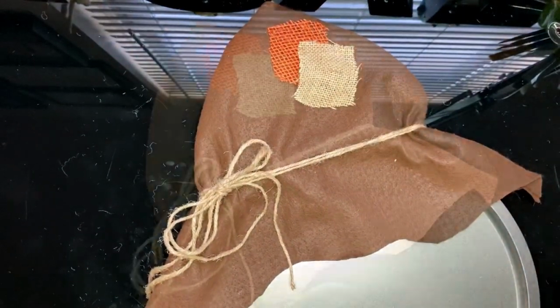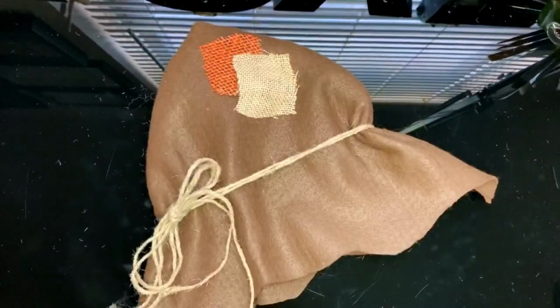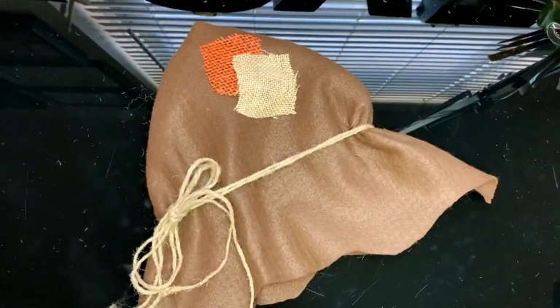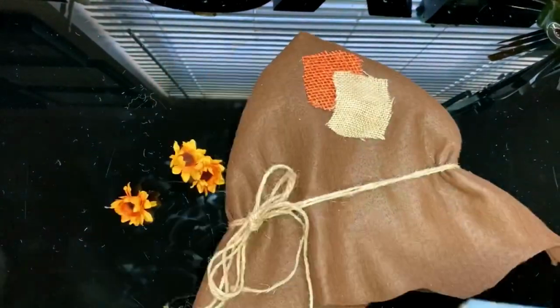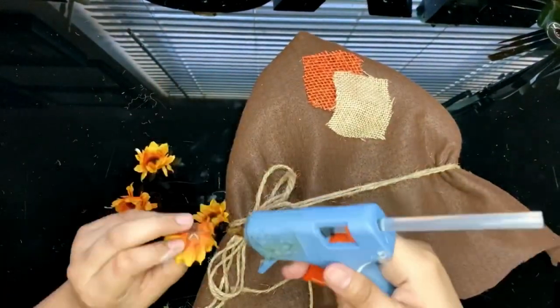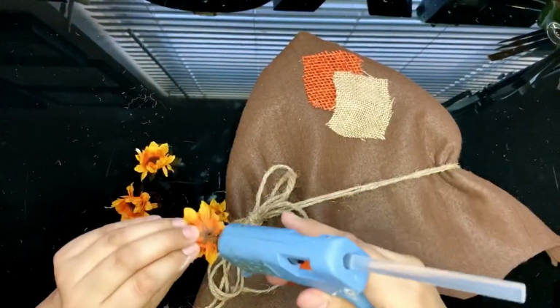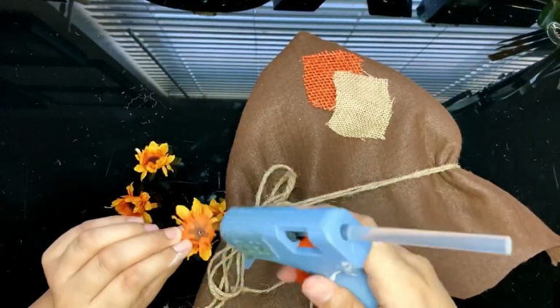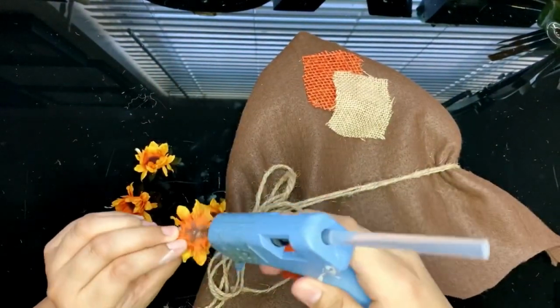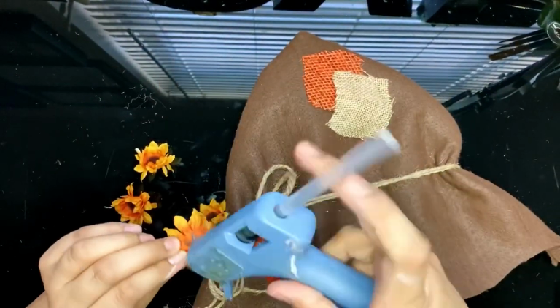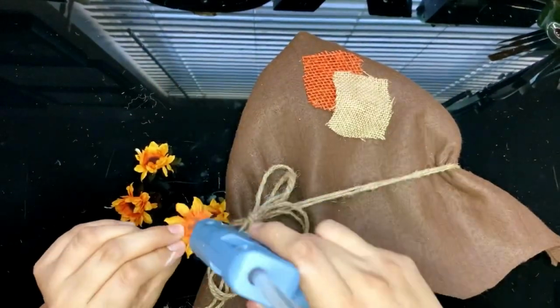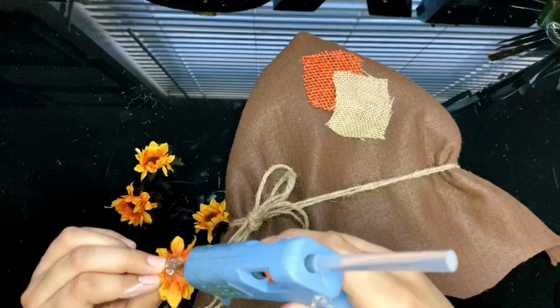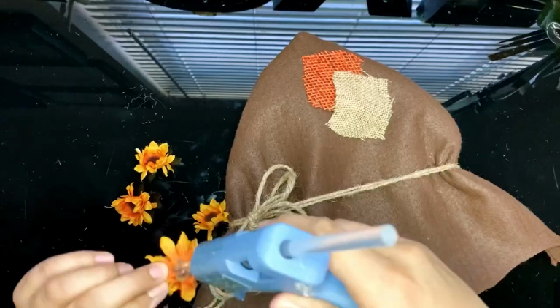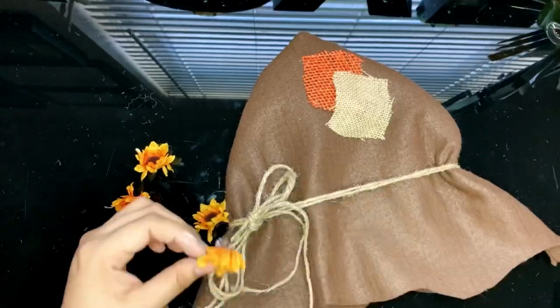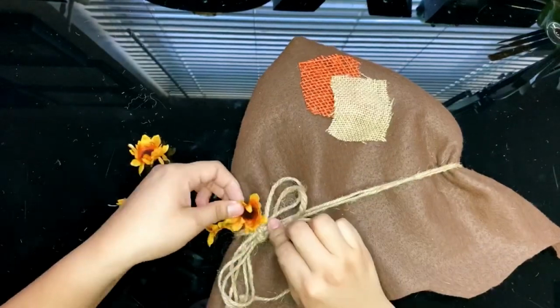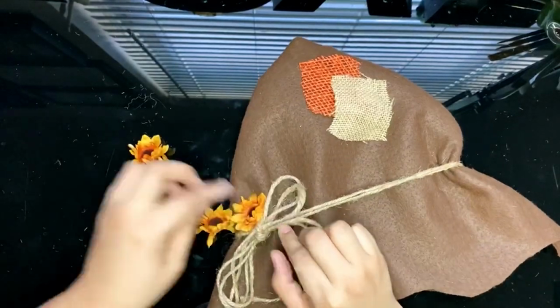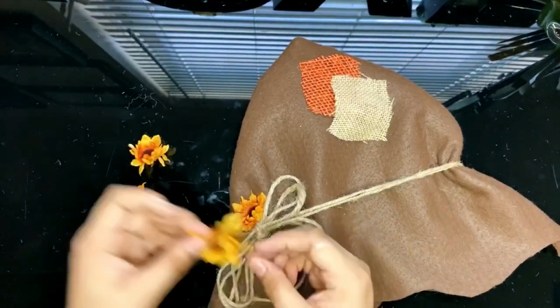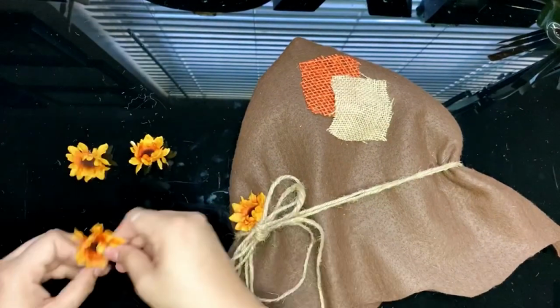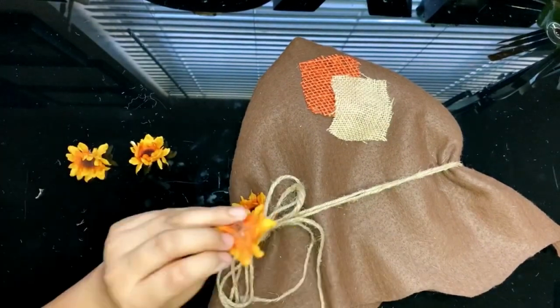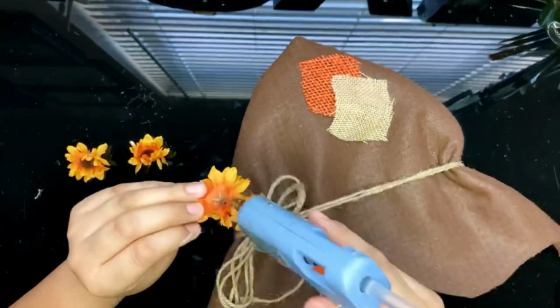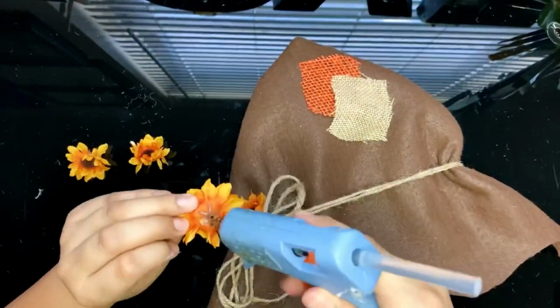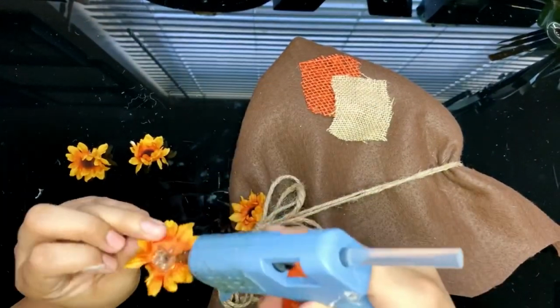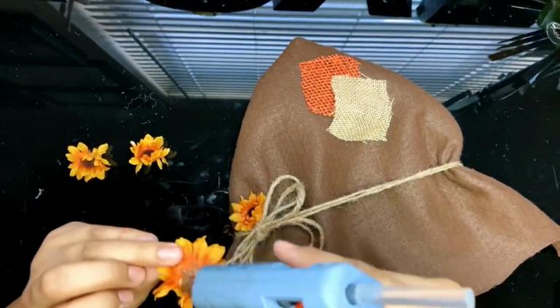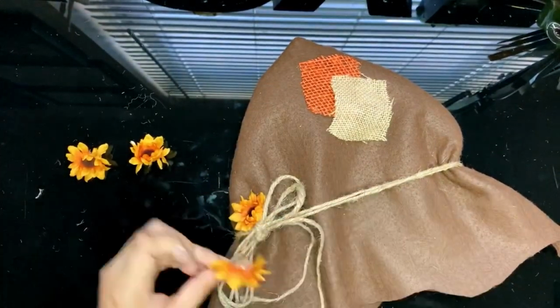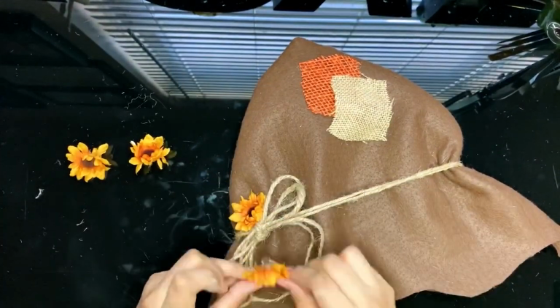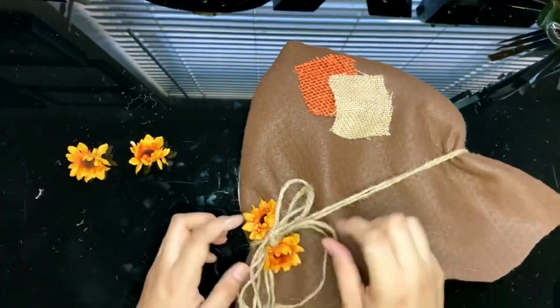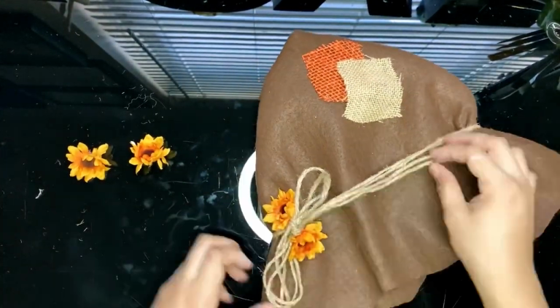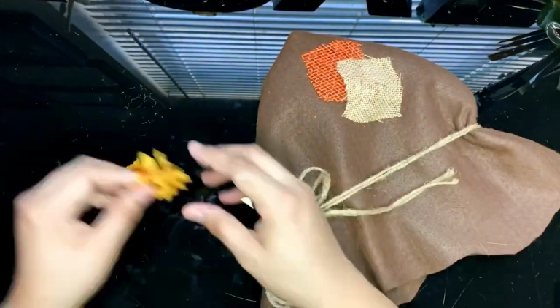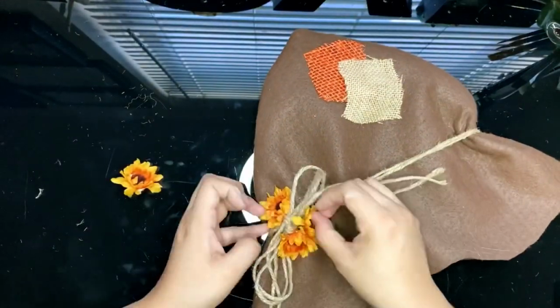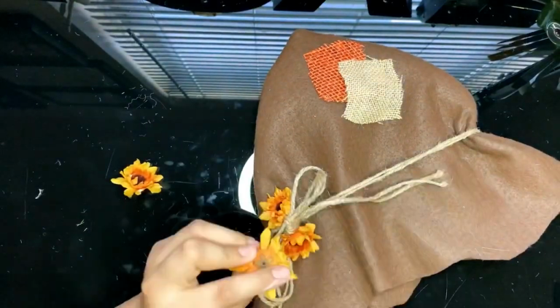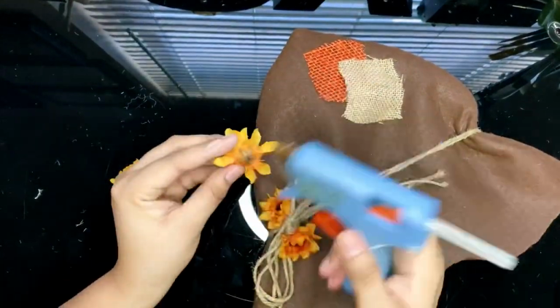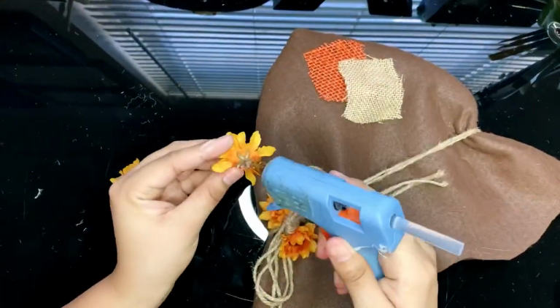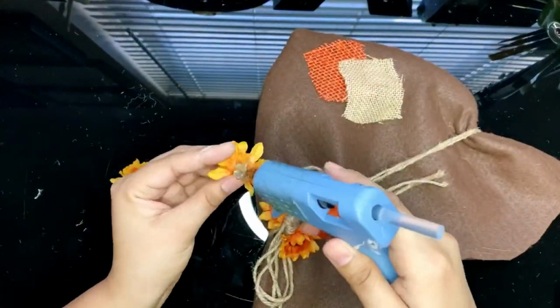I'm adding some small sunflowers to my hat for a small touch. I love how Dollar Tree and Michael's carry 99 cent bouquets if you're just needing a few small flowers.